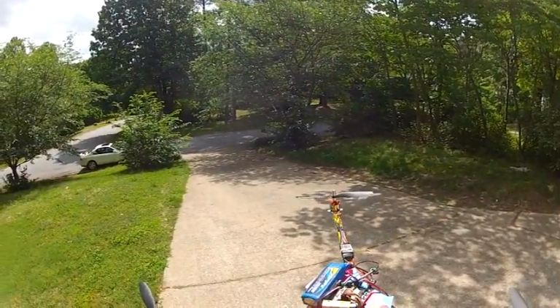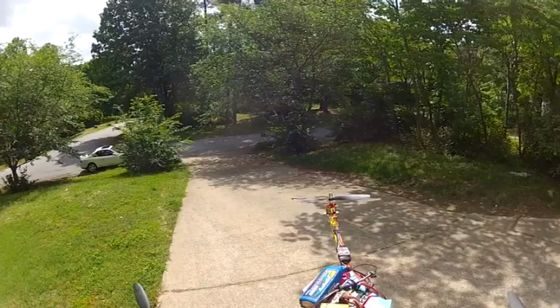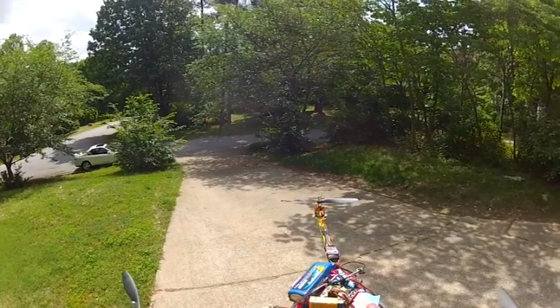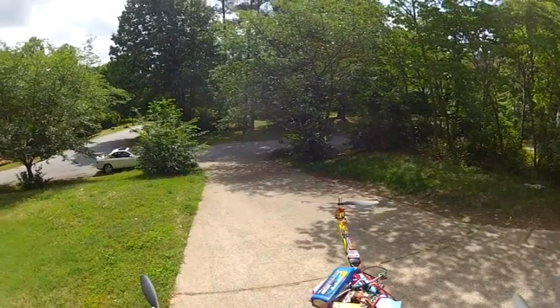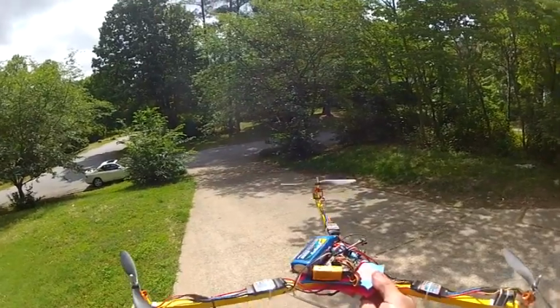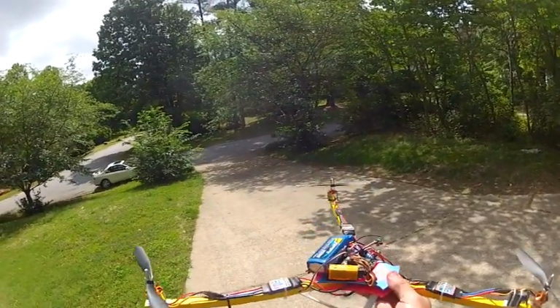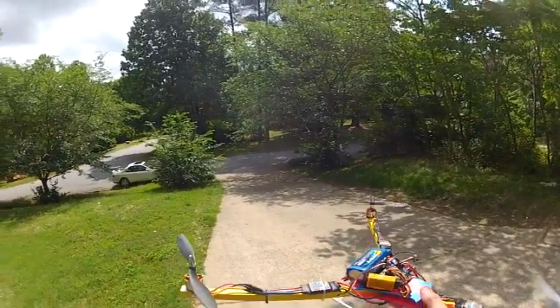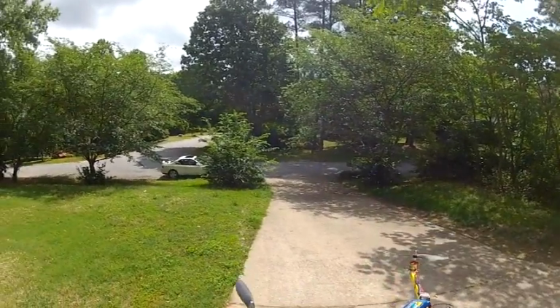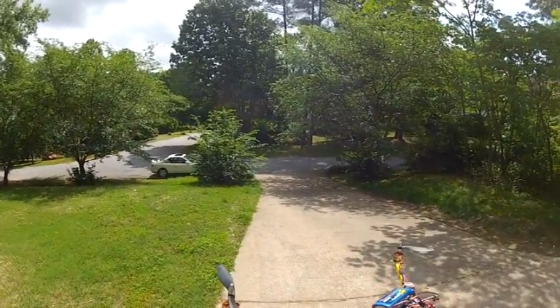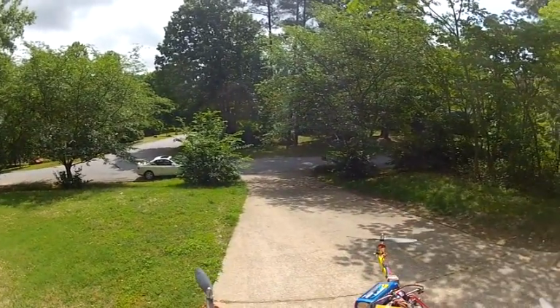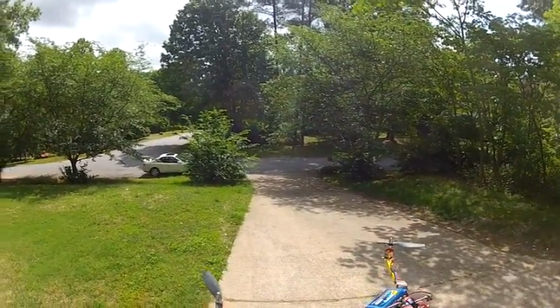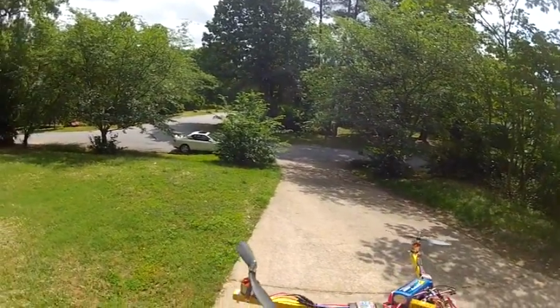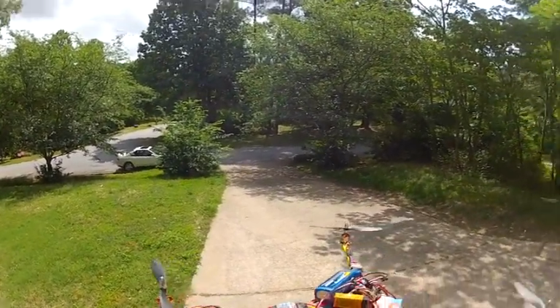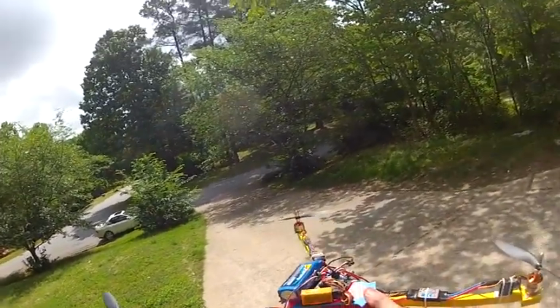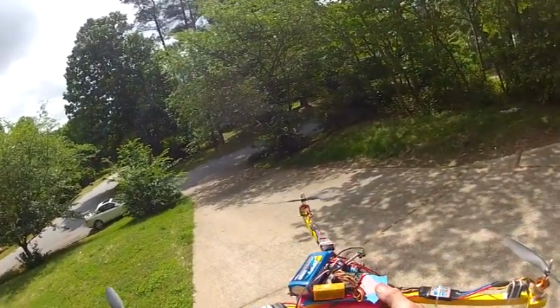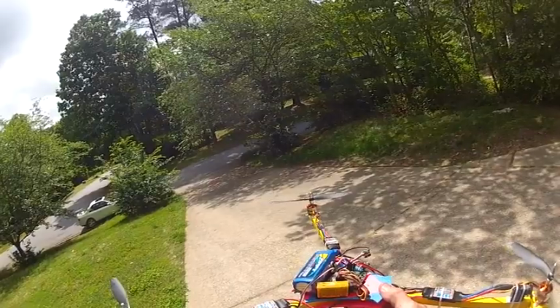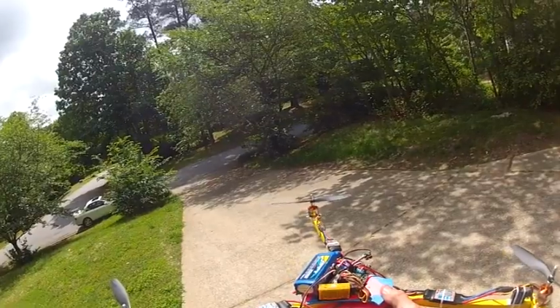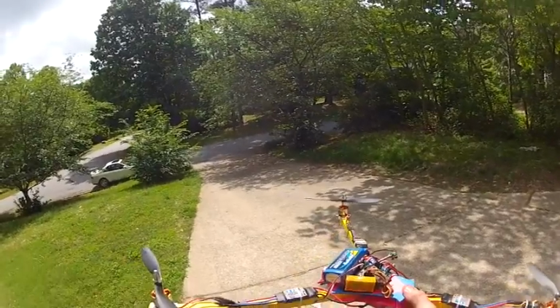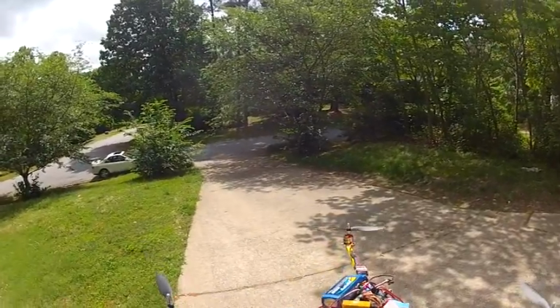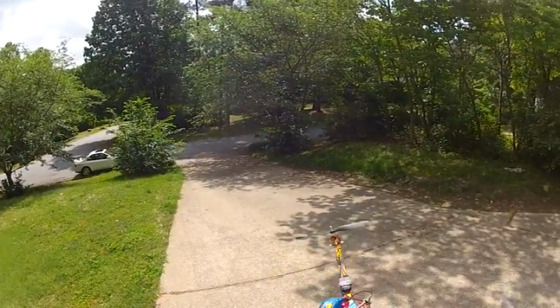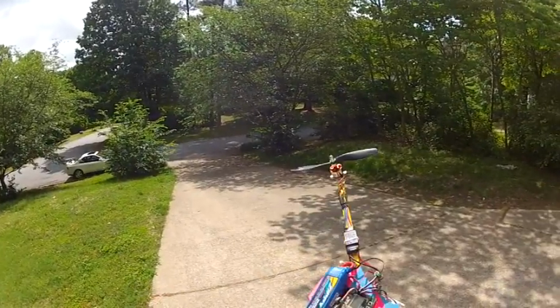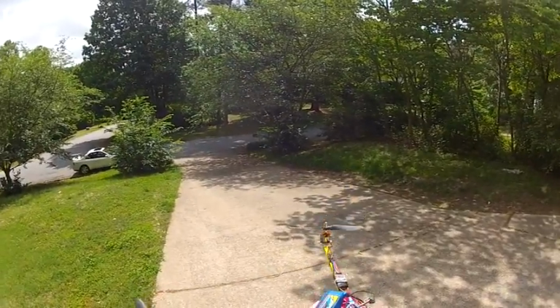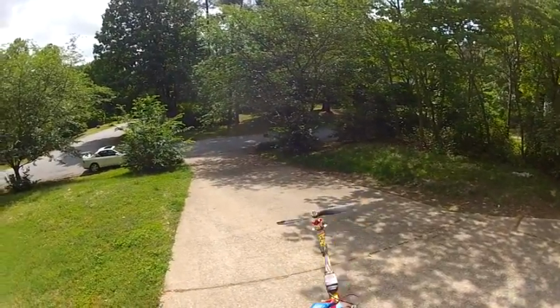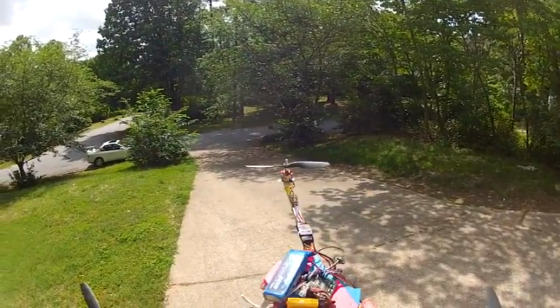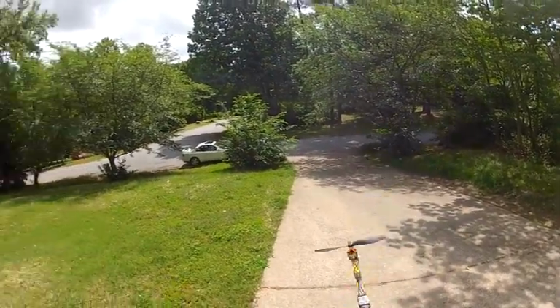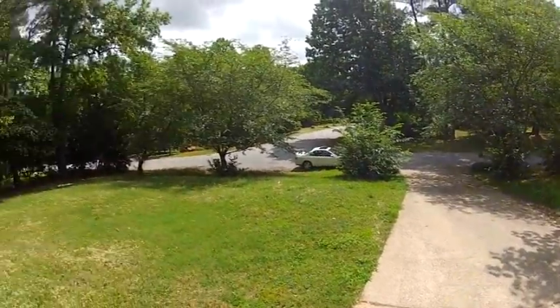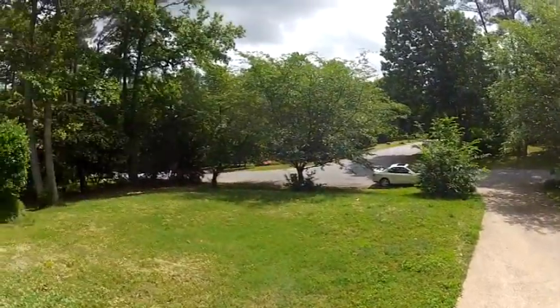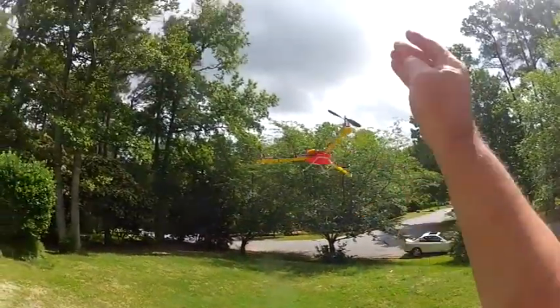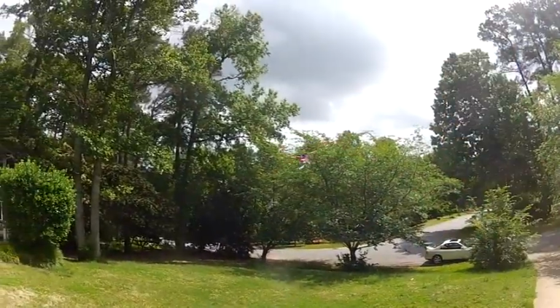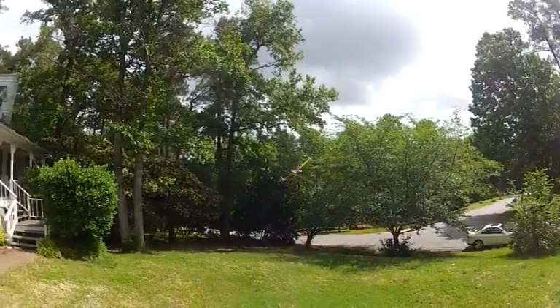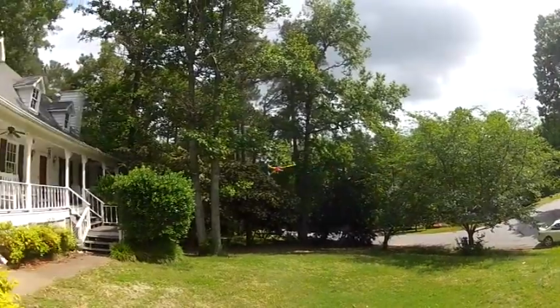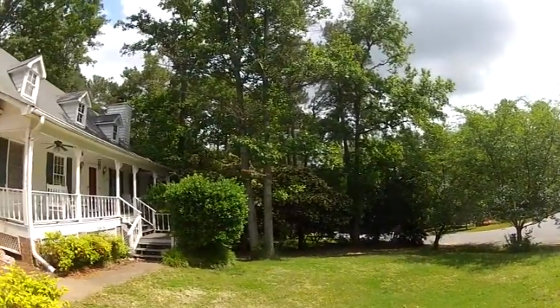This is literally the first time I've flown it outside. I built it in the garage and test flew it there, but this is the first real flight.